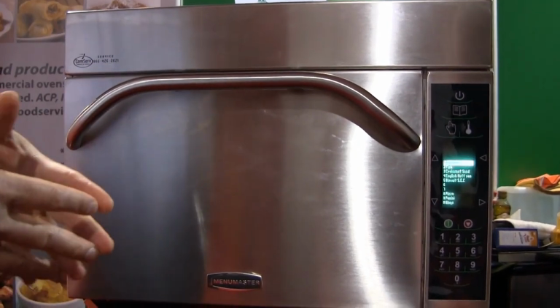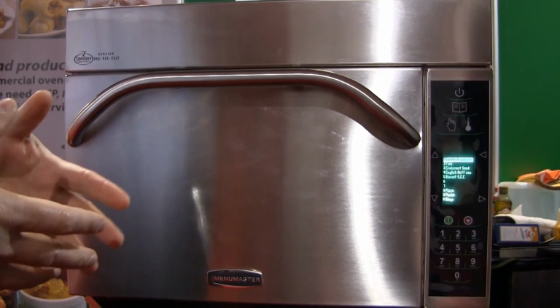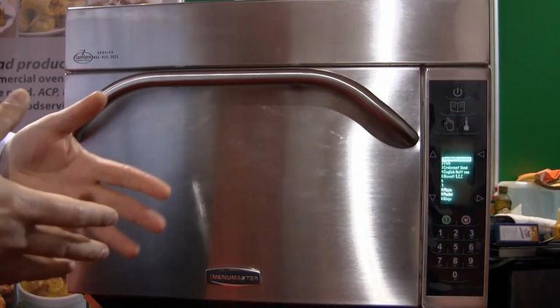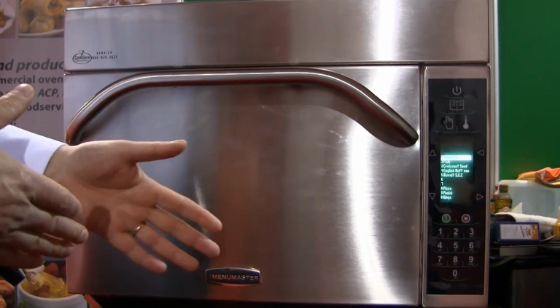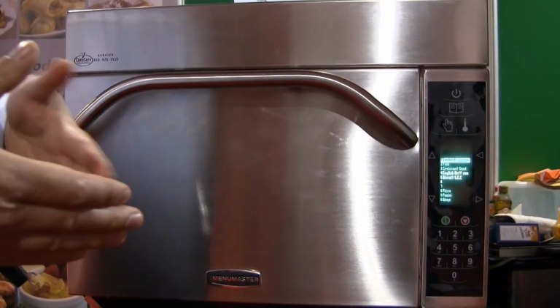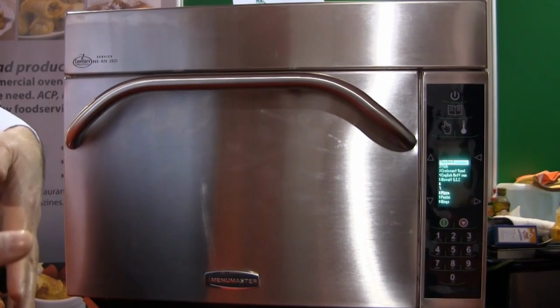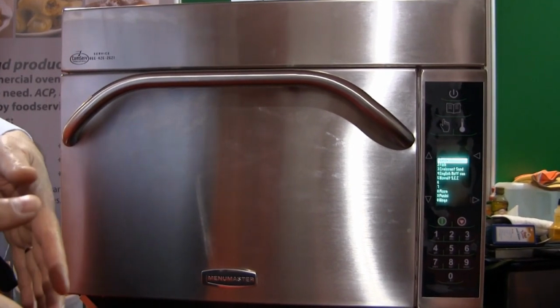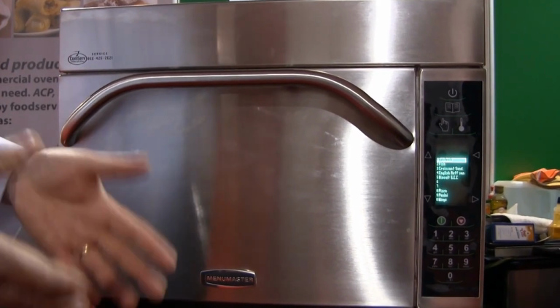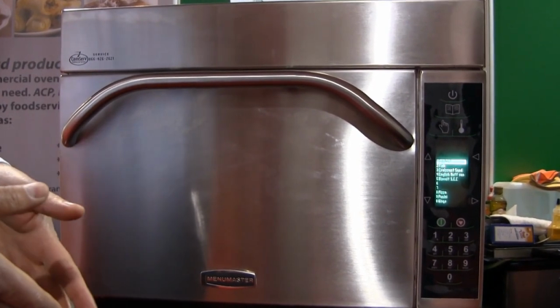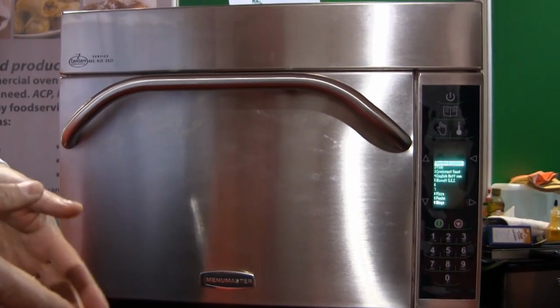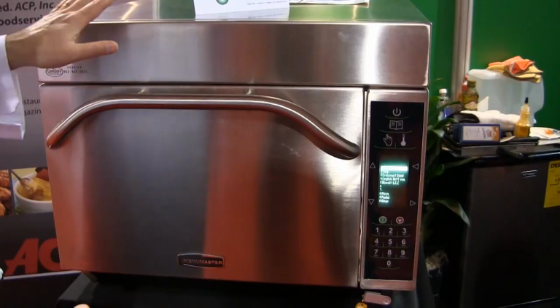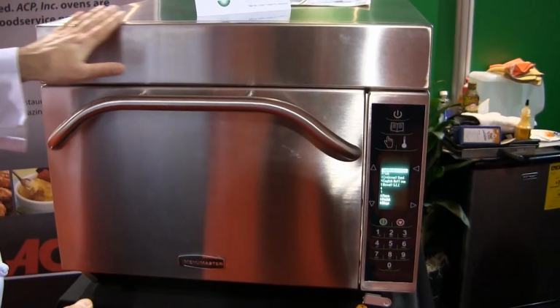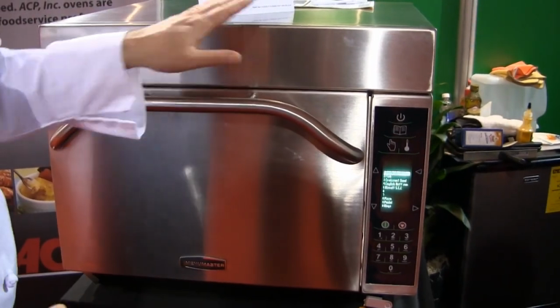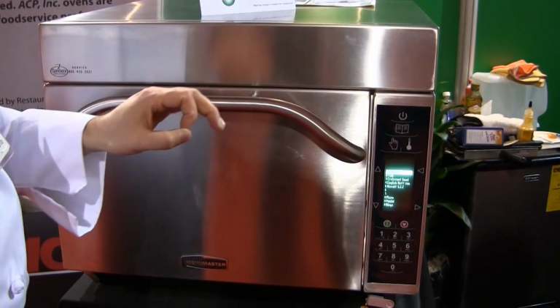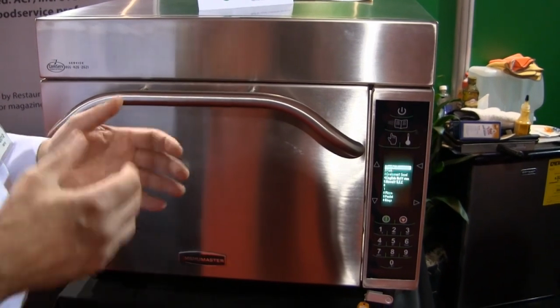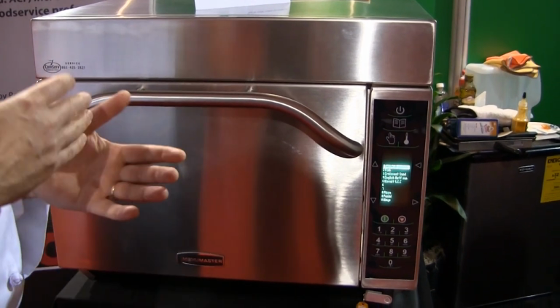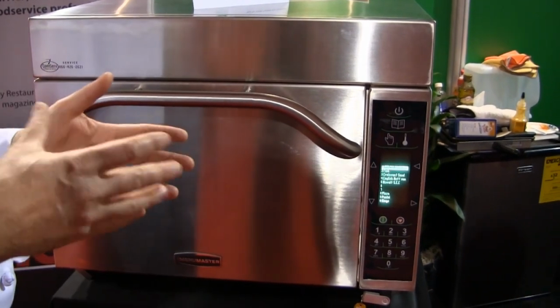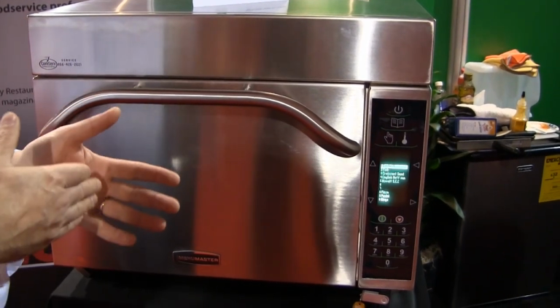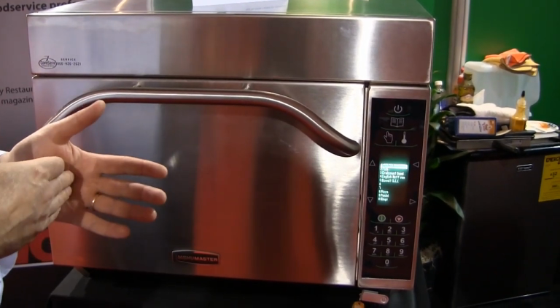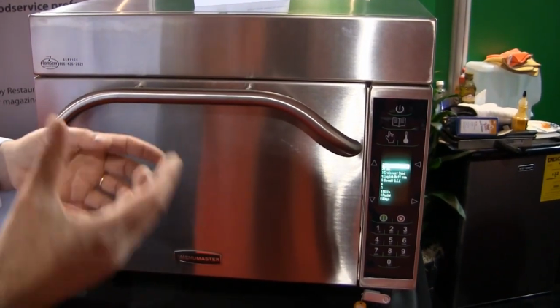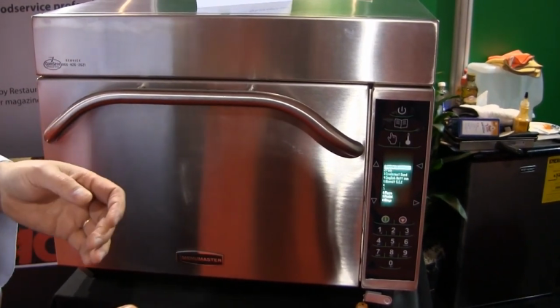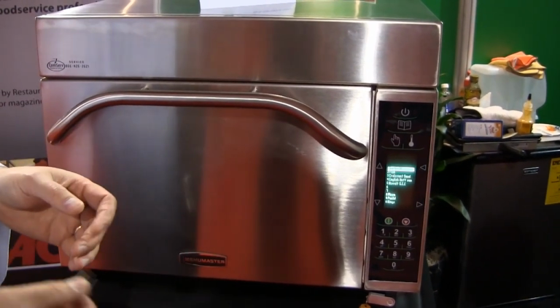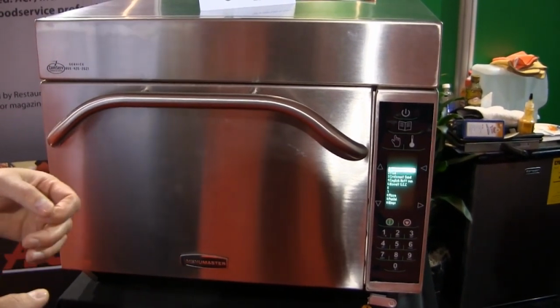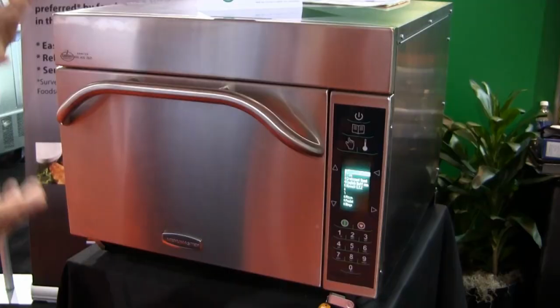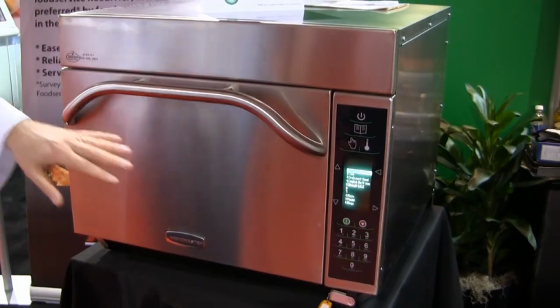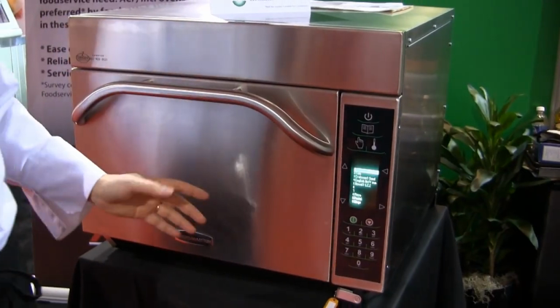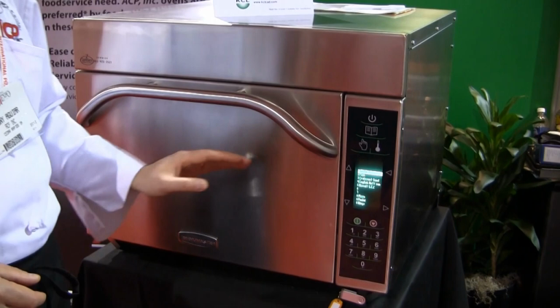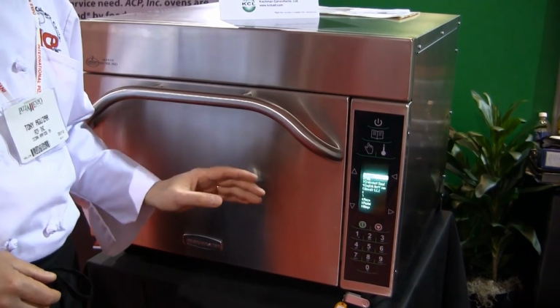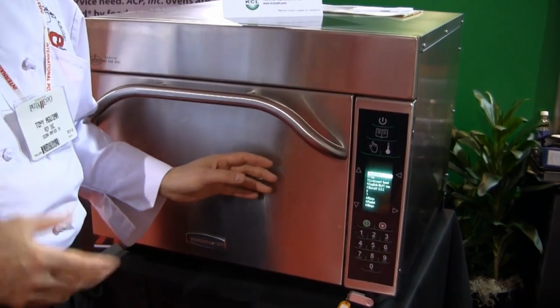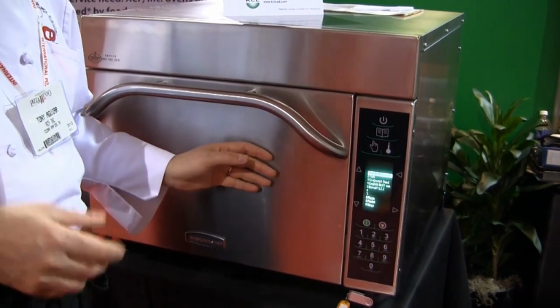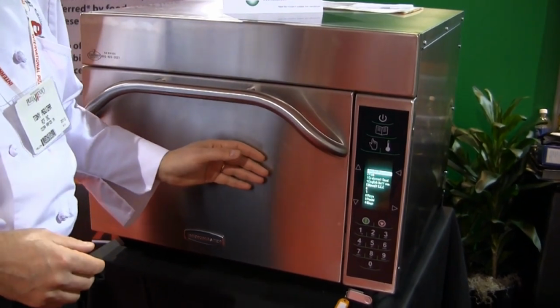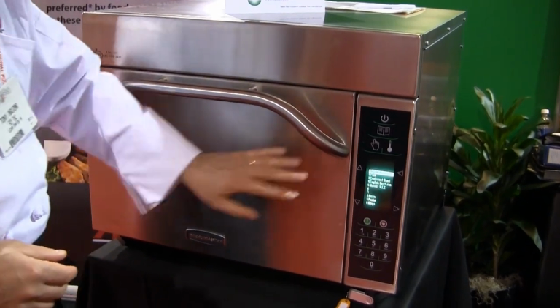They're all adjusted anywhere from zero to 100% in 10% increments. The oven temperature can also be adjusted anywhere from 200 to 520 degrees, and this oven has been at 520 degrees since early this morning.